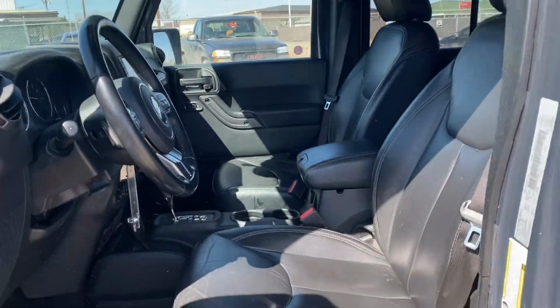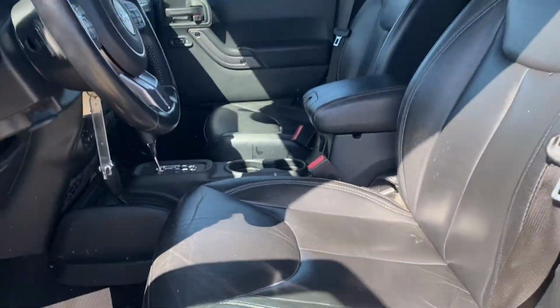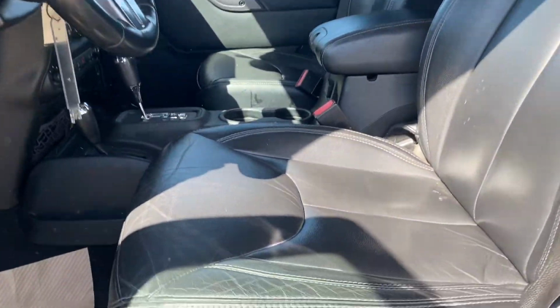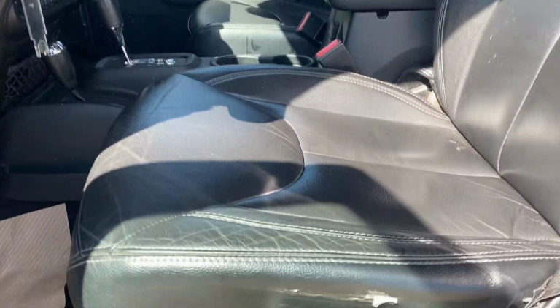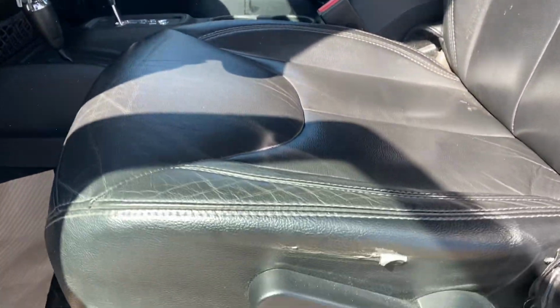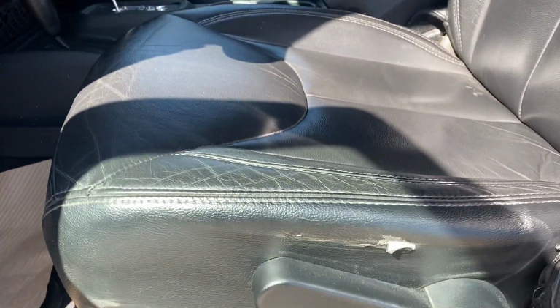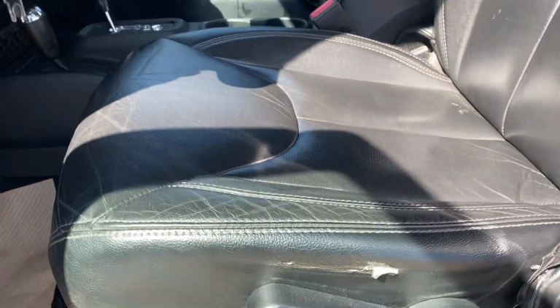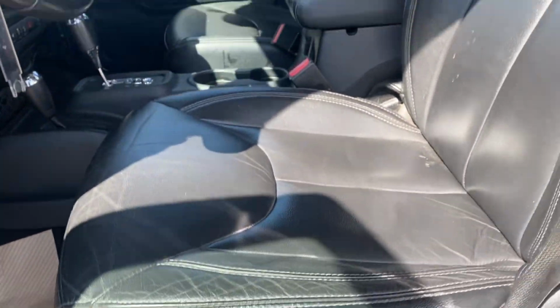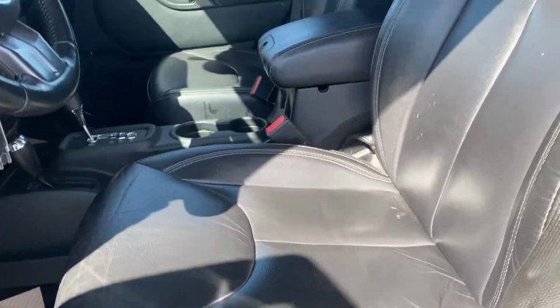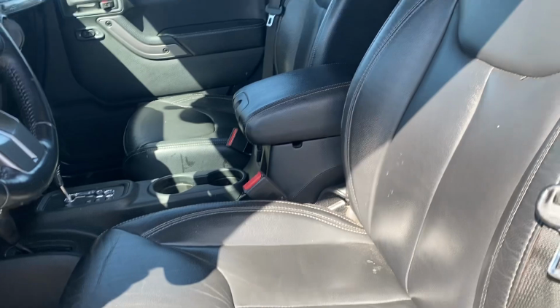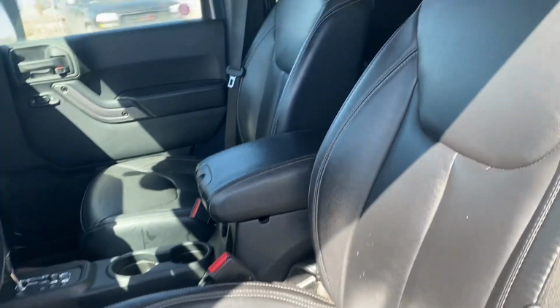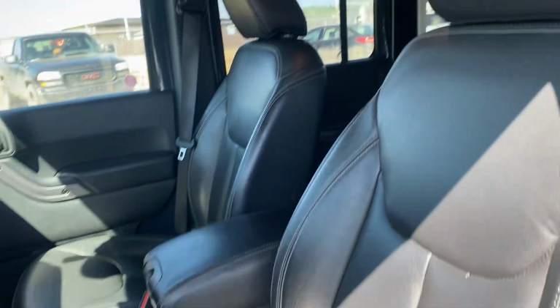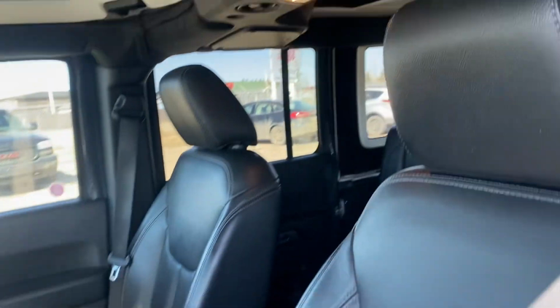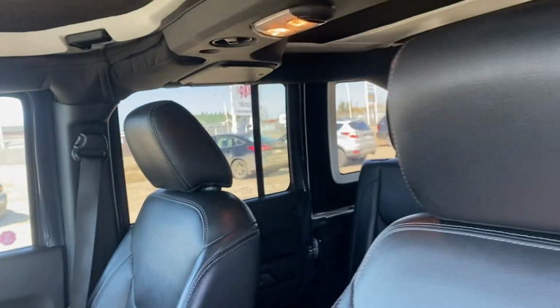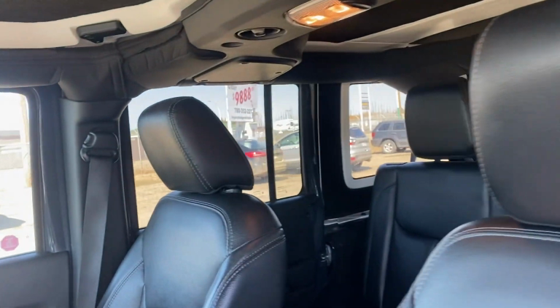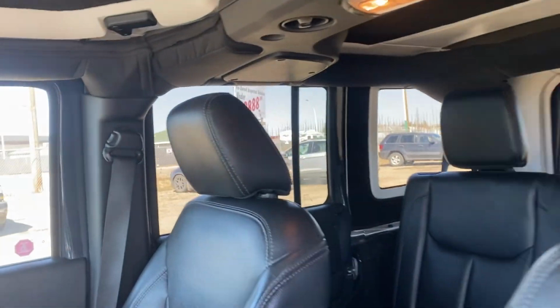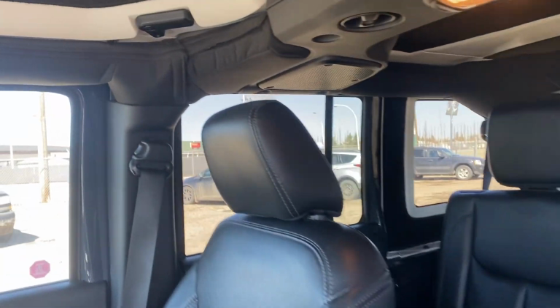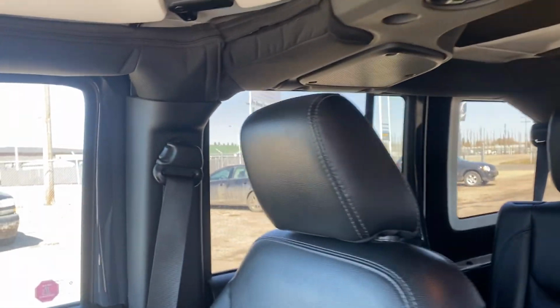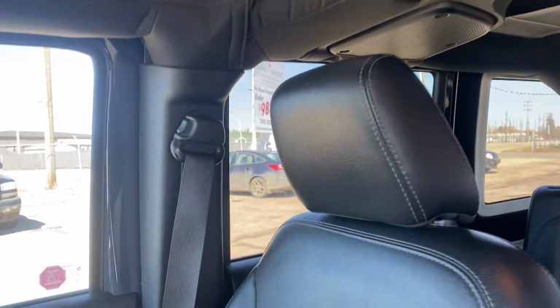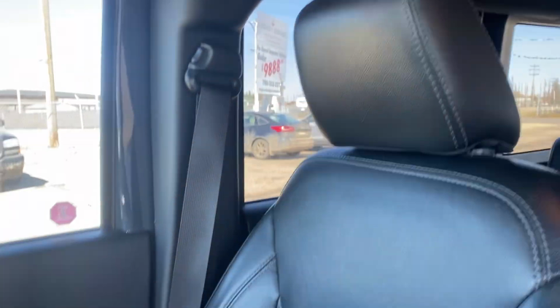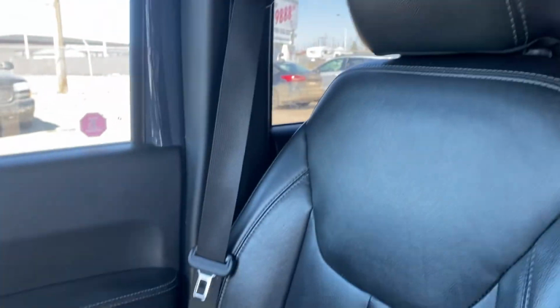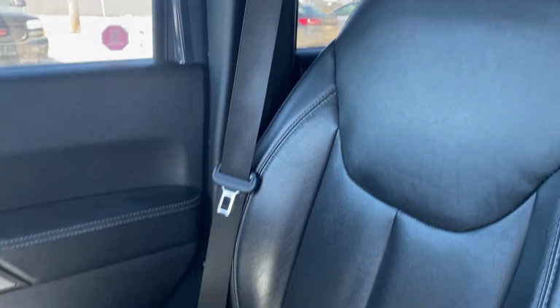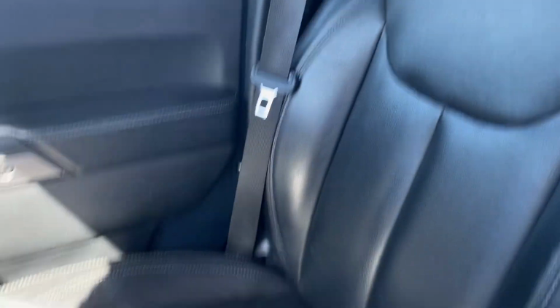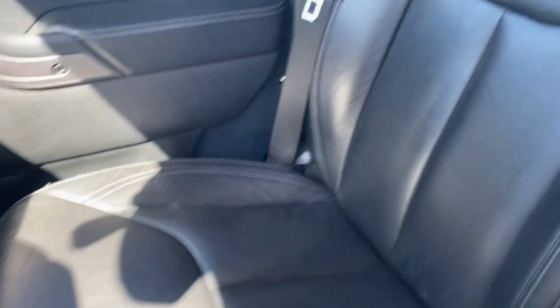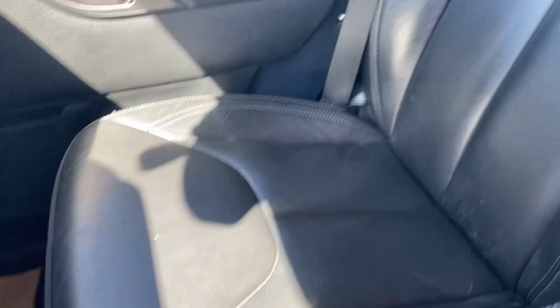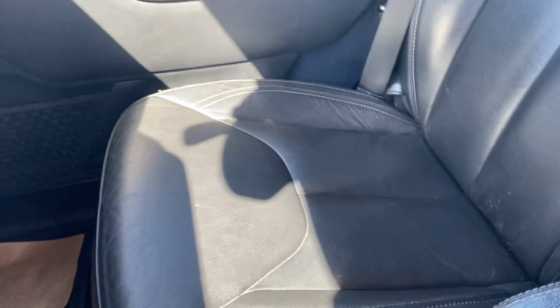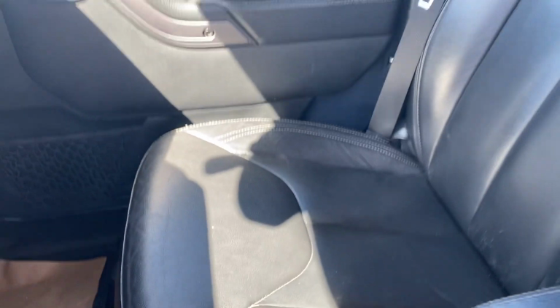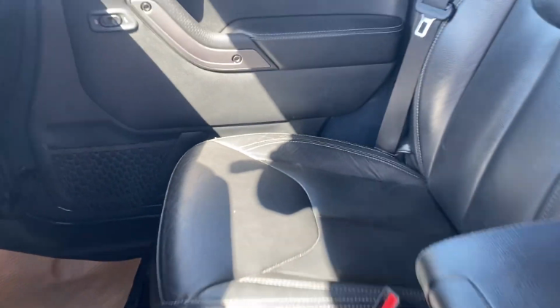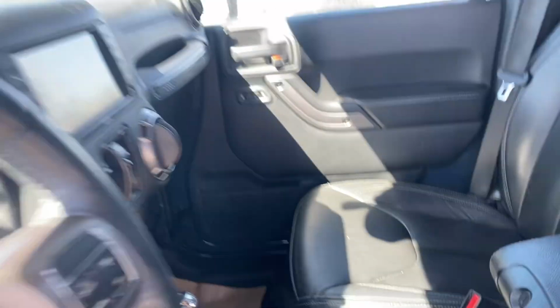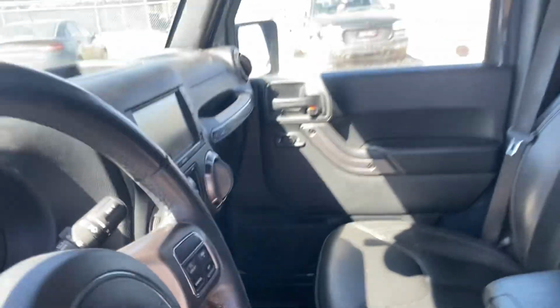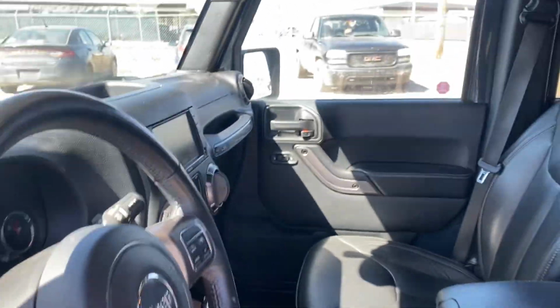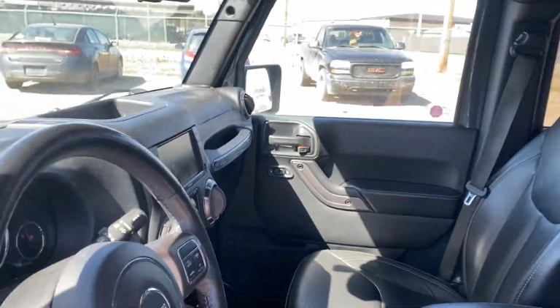There's a small tear on the driver's seat there just on the side, but everything else appears to be in really nice shape — driver side and passenger side.